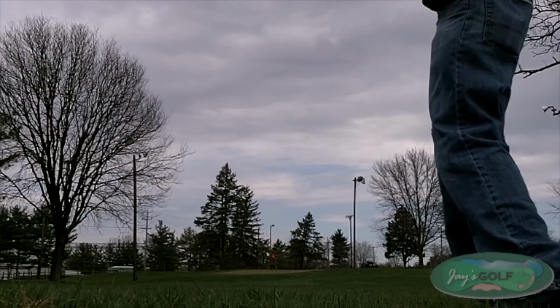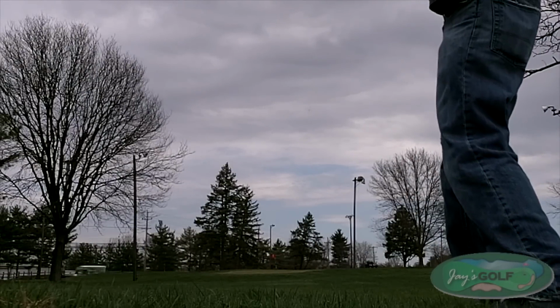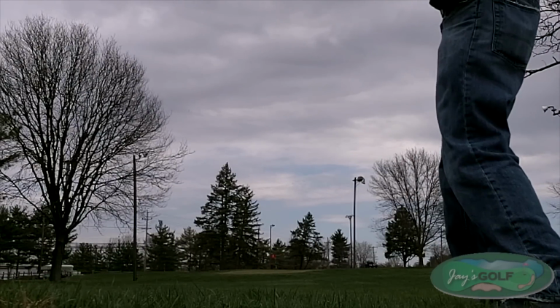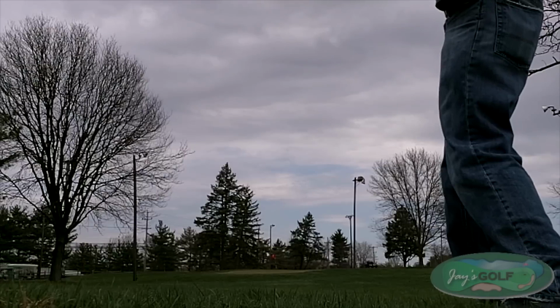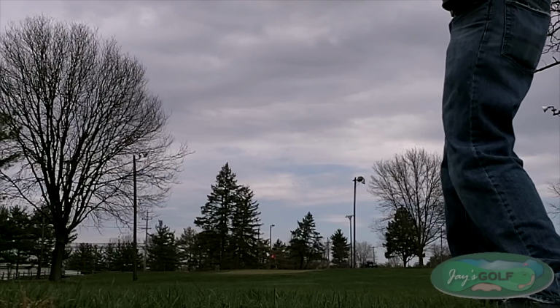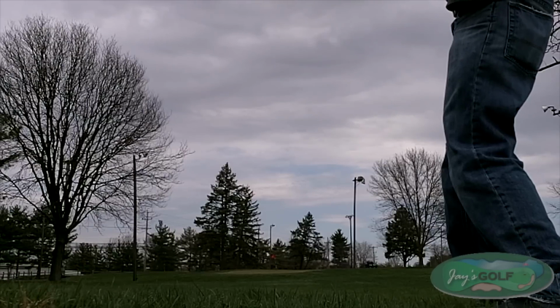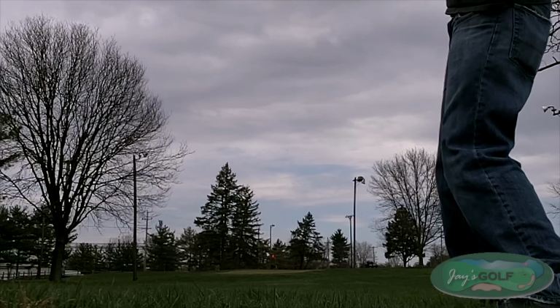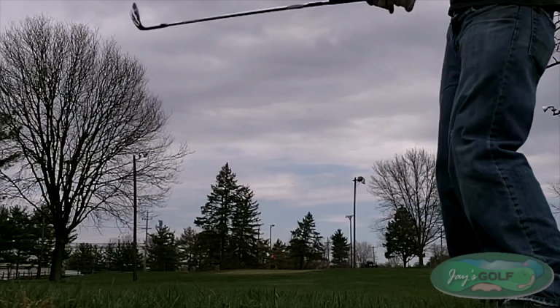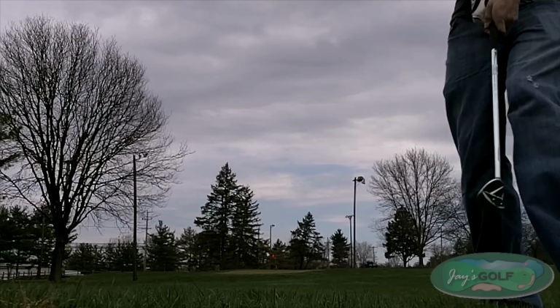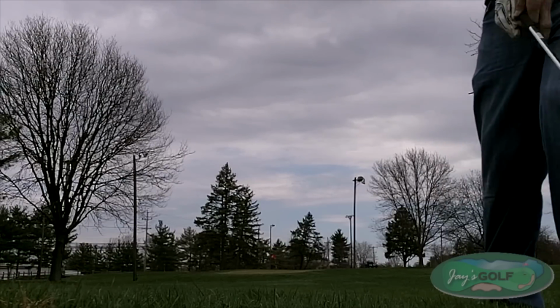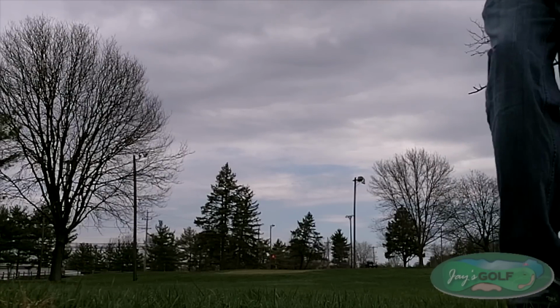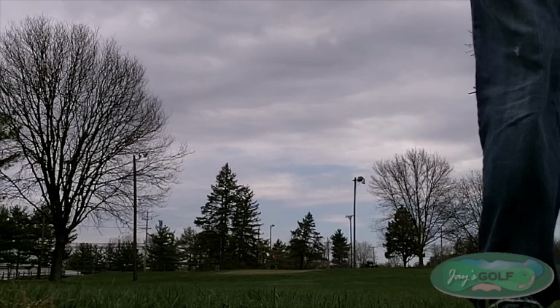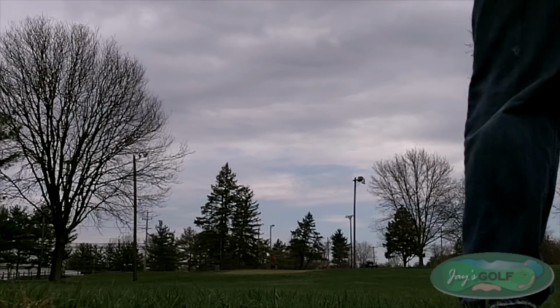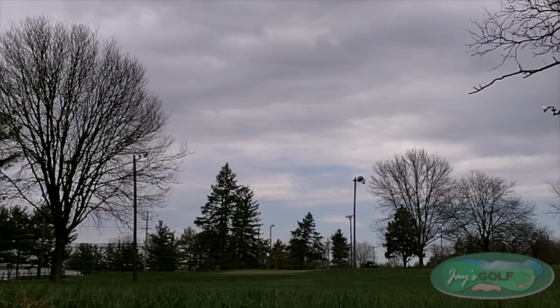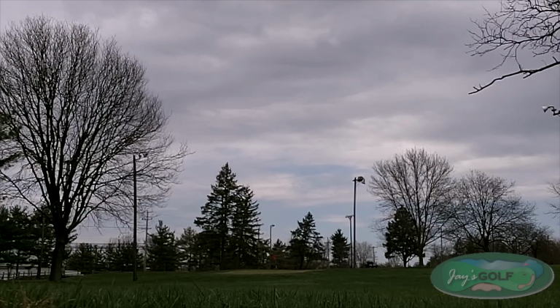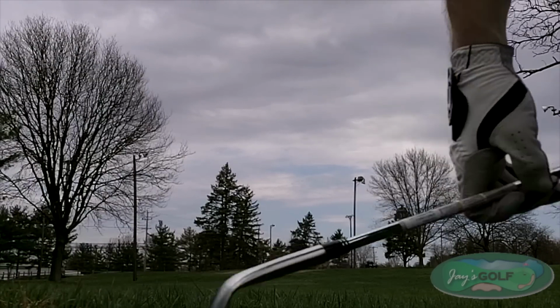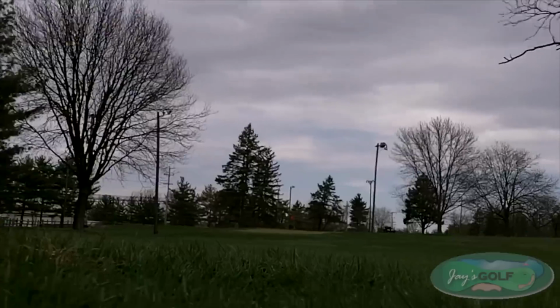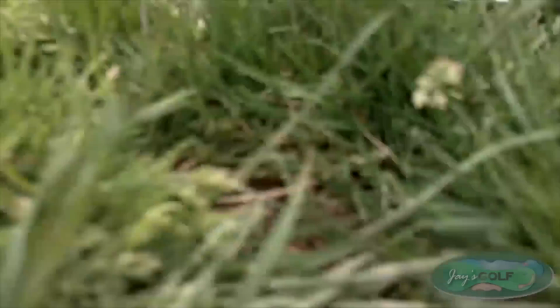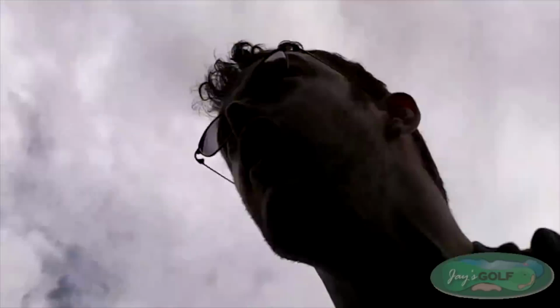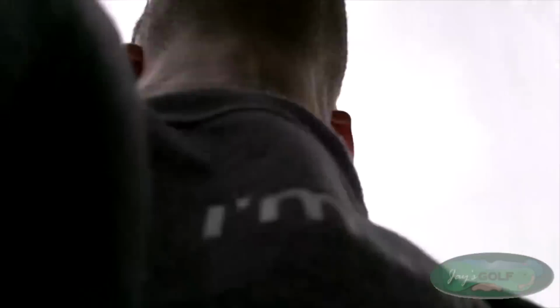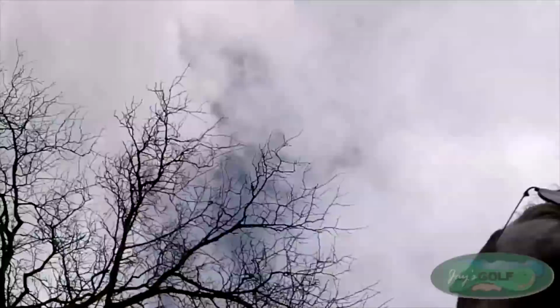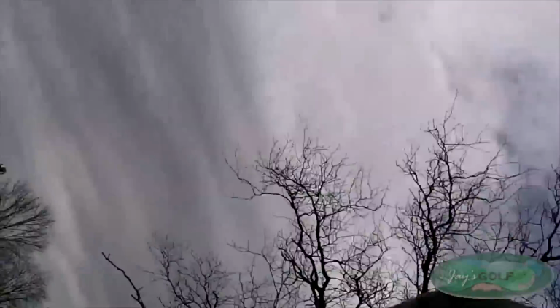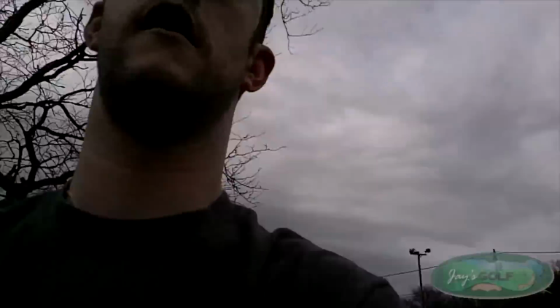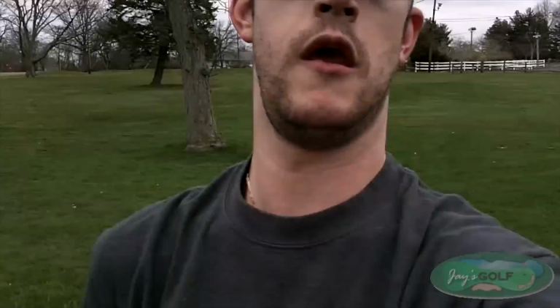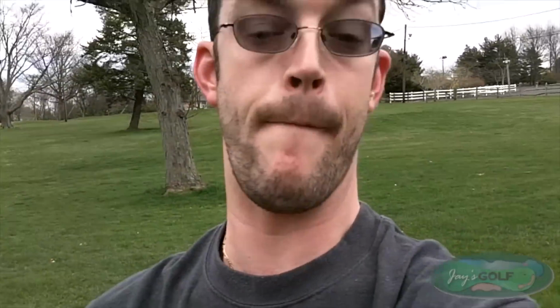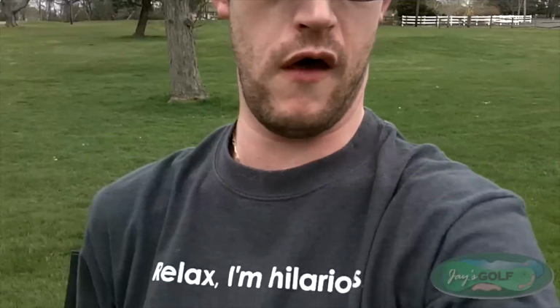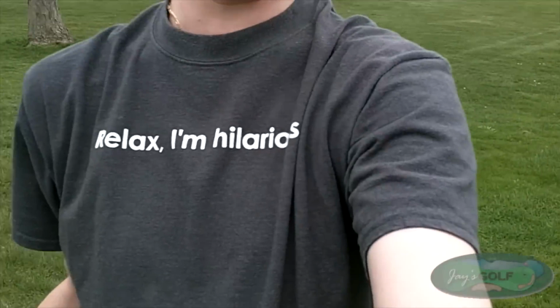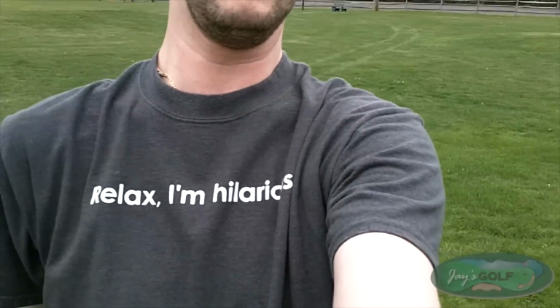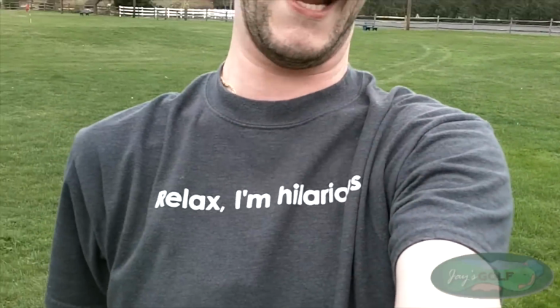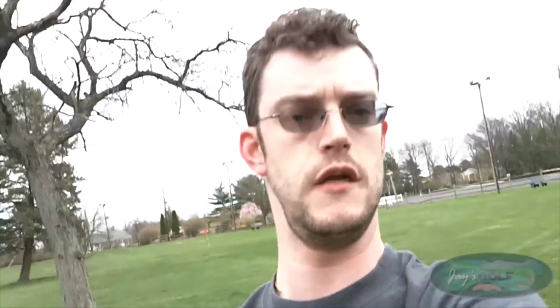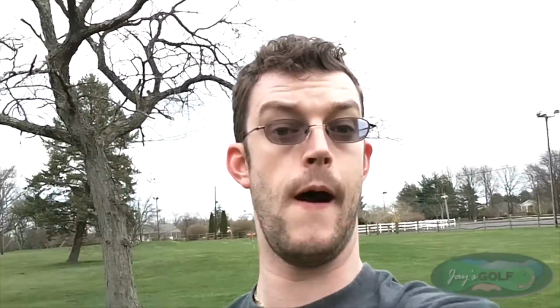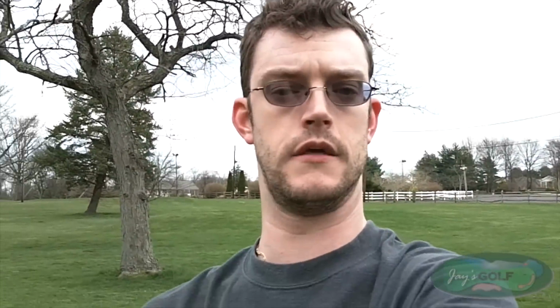All right, check. Too hard. Okay, we're getting better. A little better. Above all else, relax. Oh, there it is.